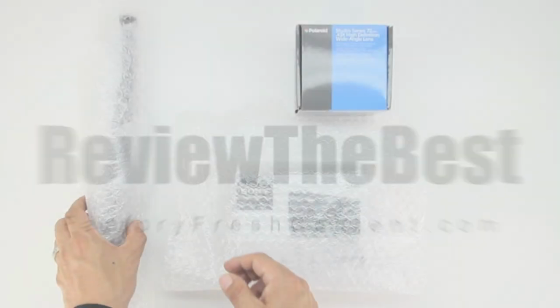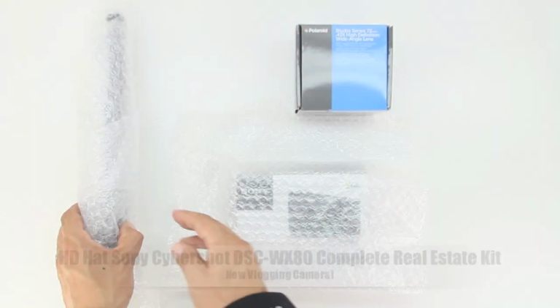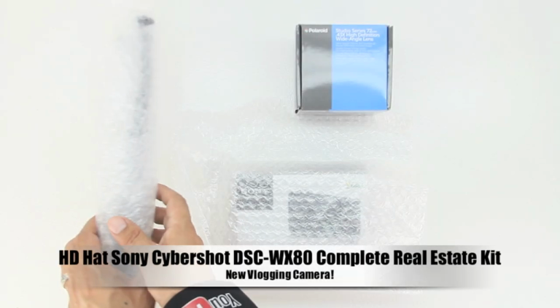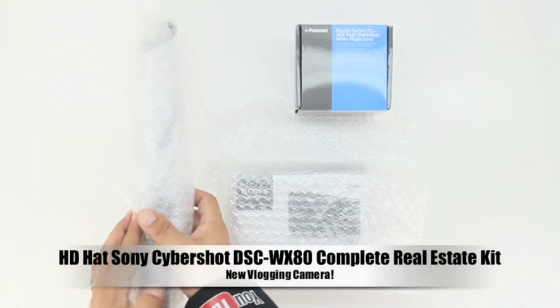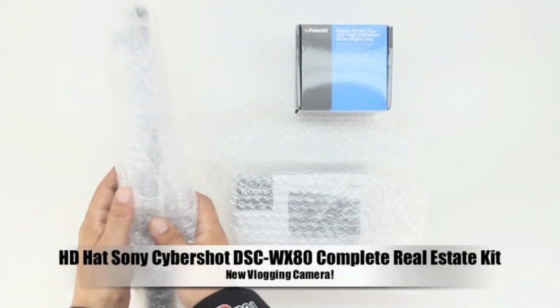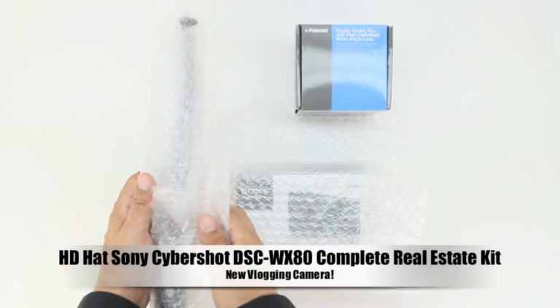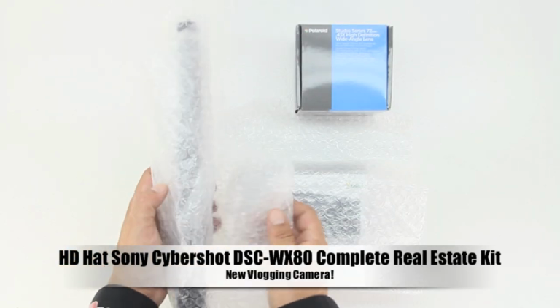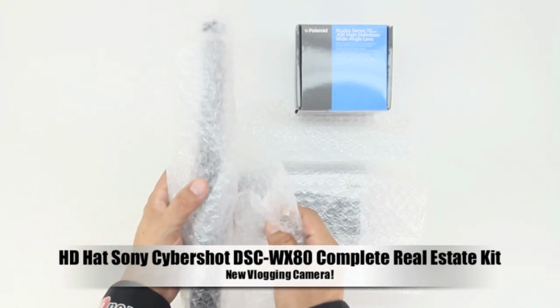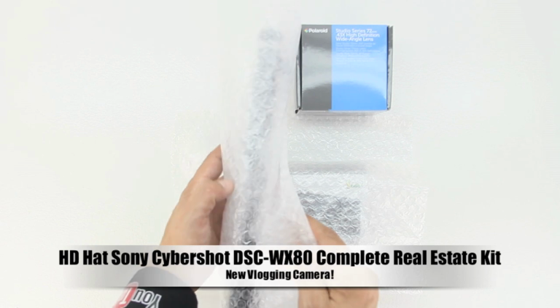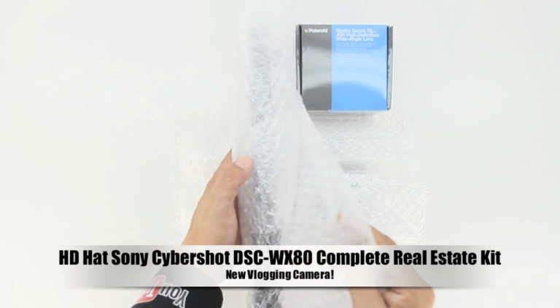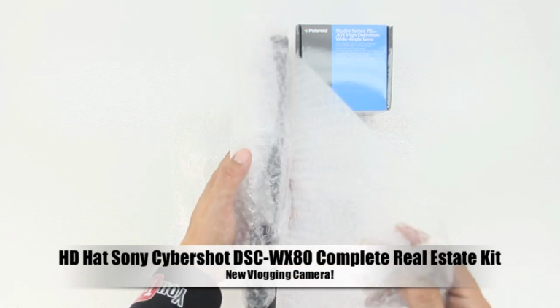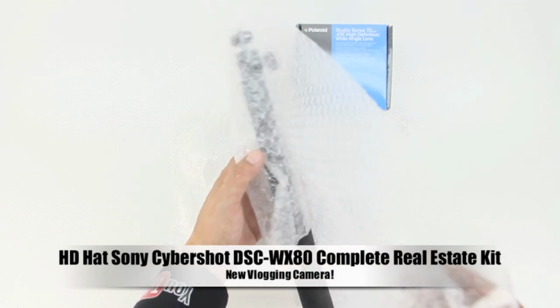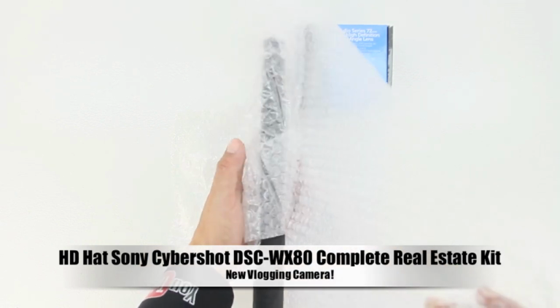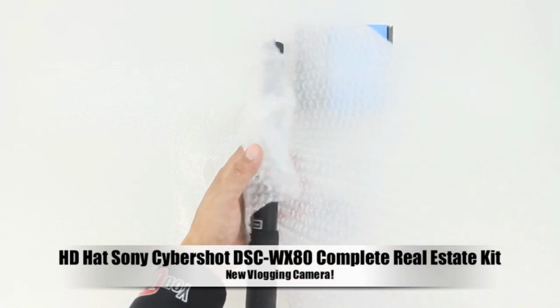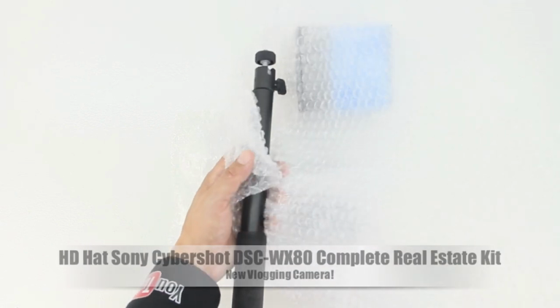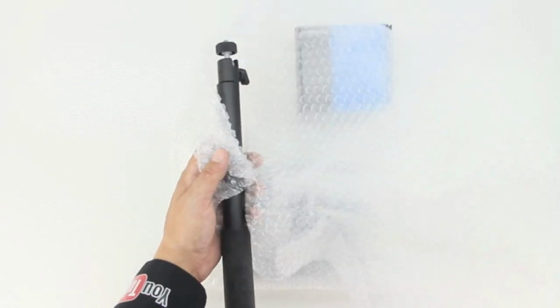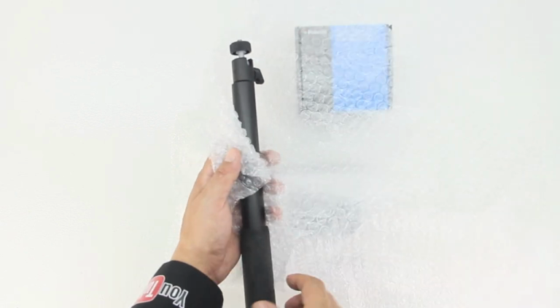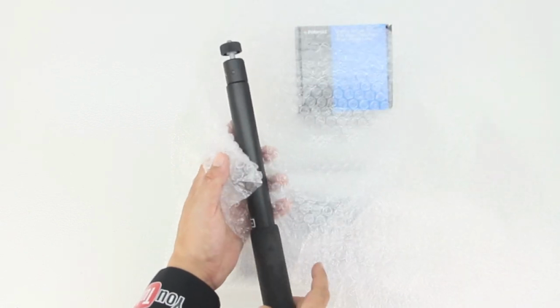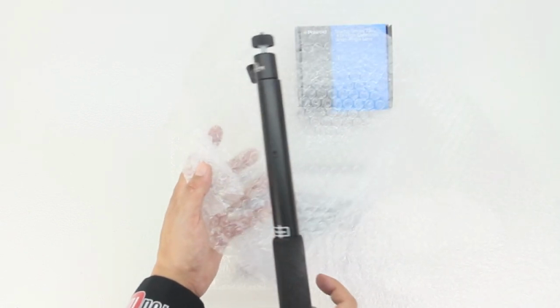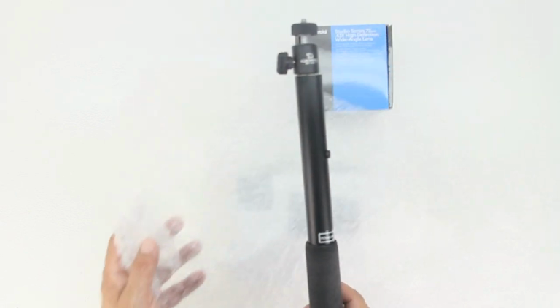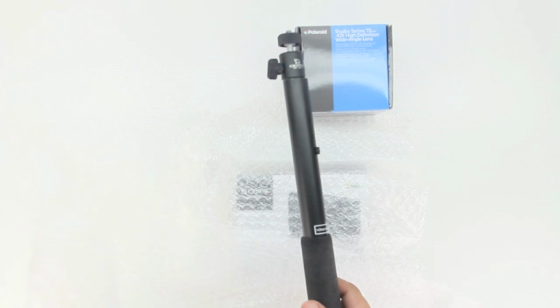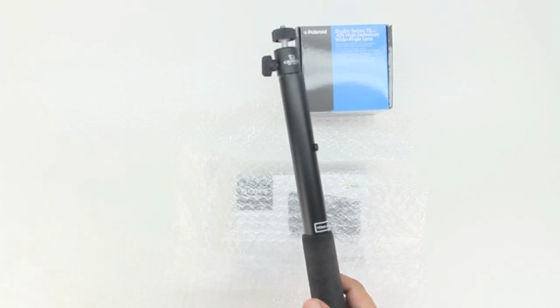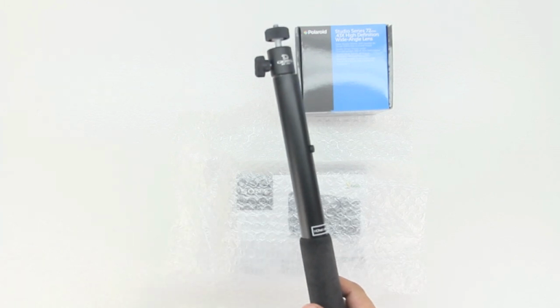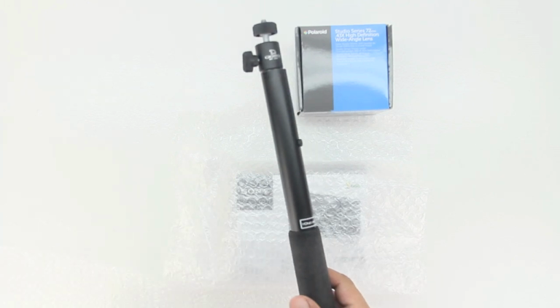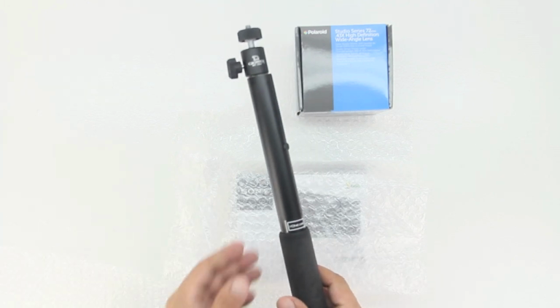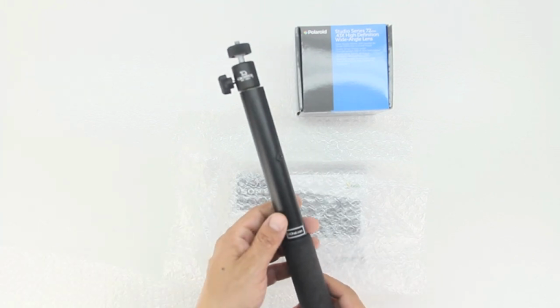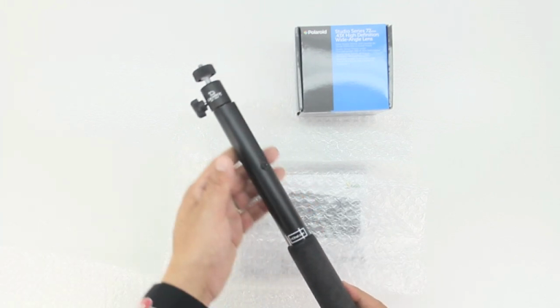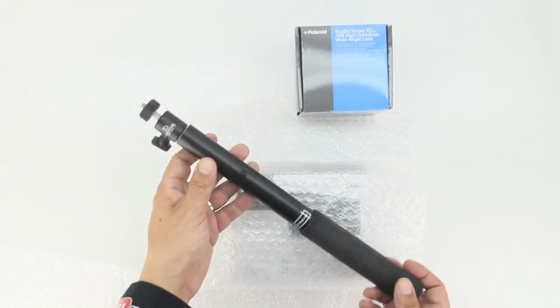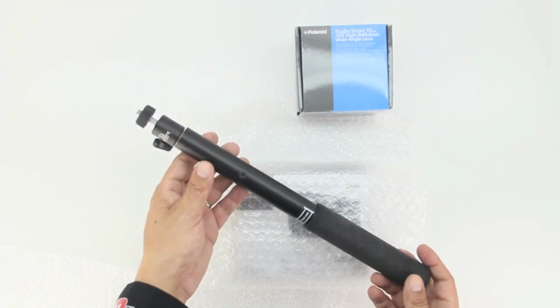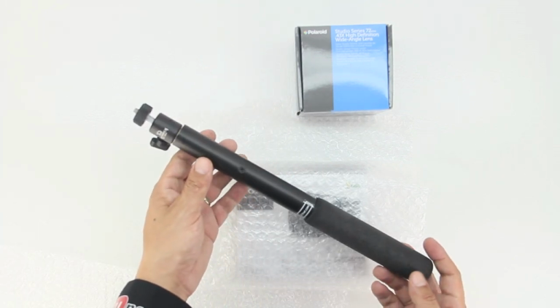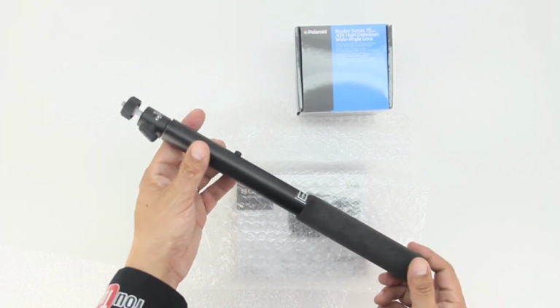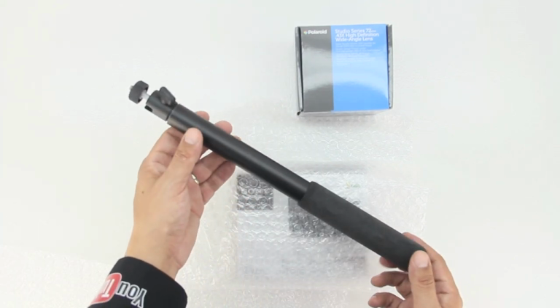What's up guys, back with another video. Today we're unboxing and taking a look at the HDHAT Sony Cybershot DSC WX80 complete real estate kit. I'd like to officially introduce everyone to my new vlogging camera.